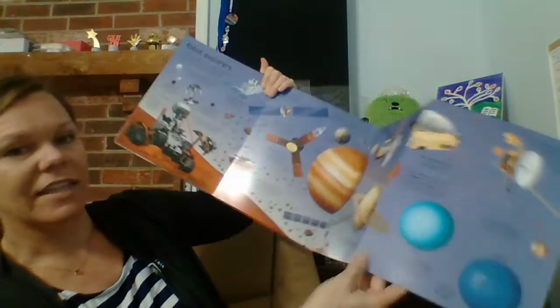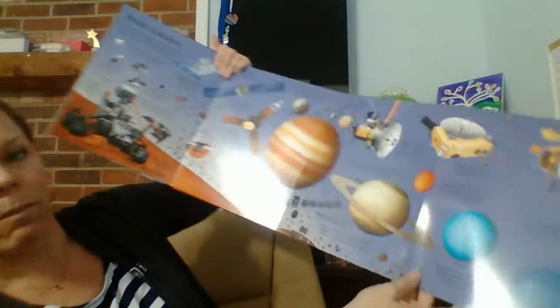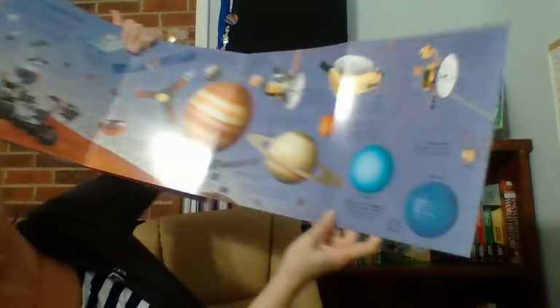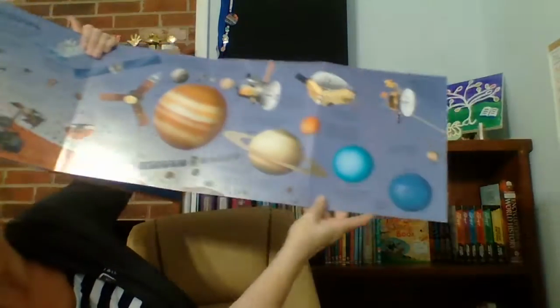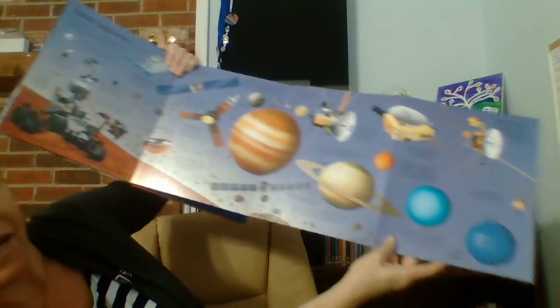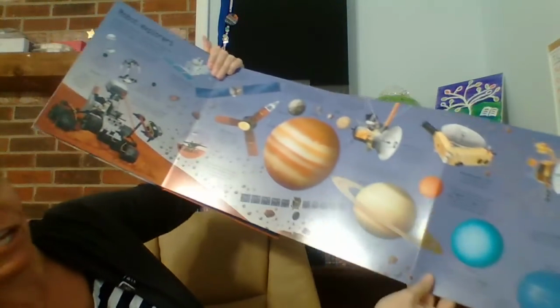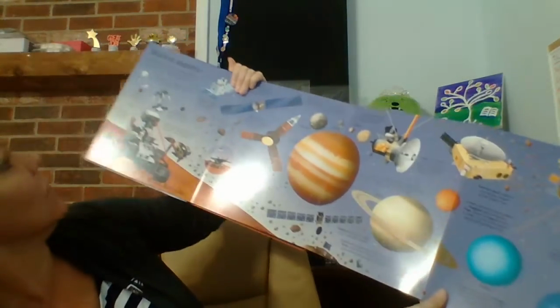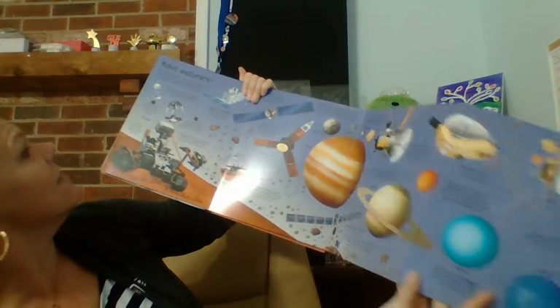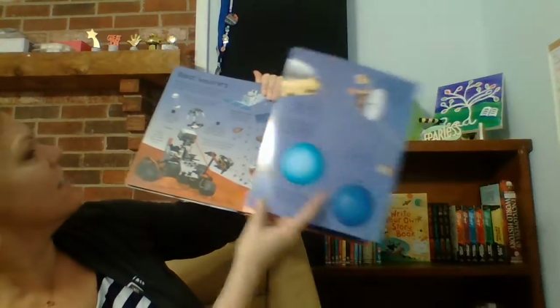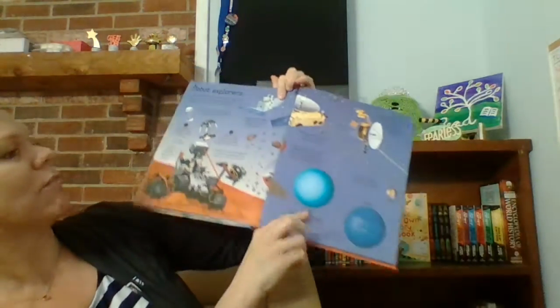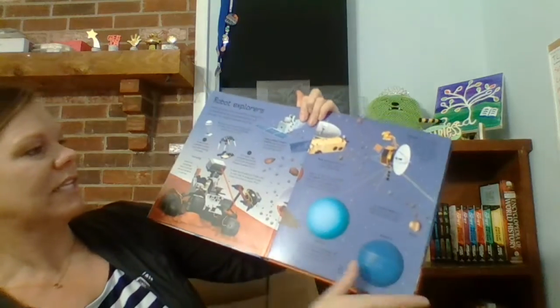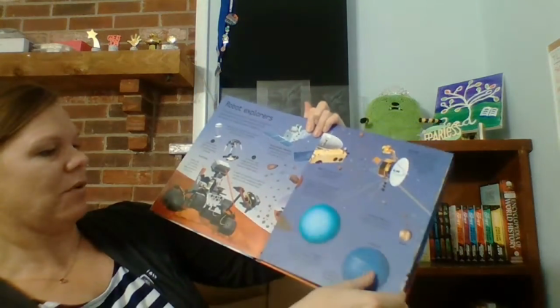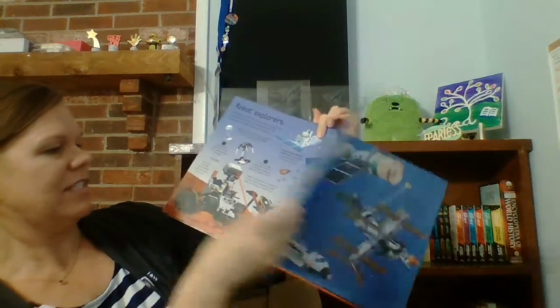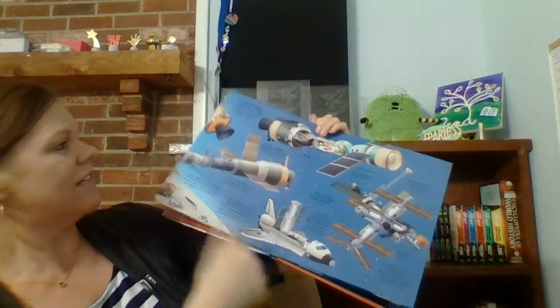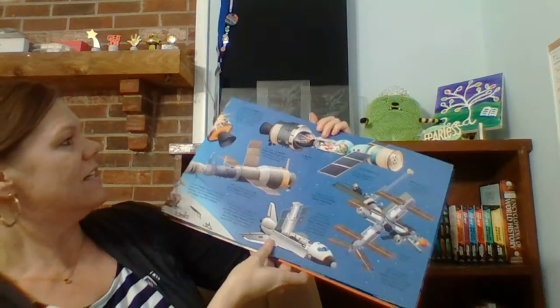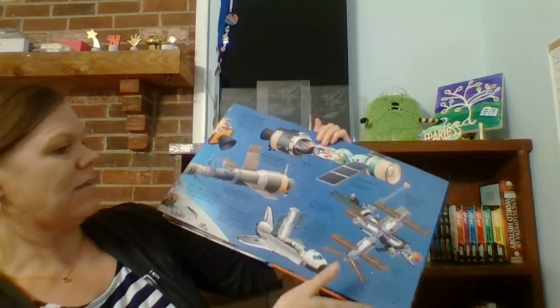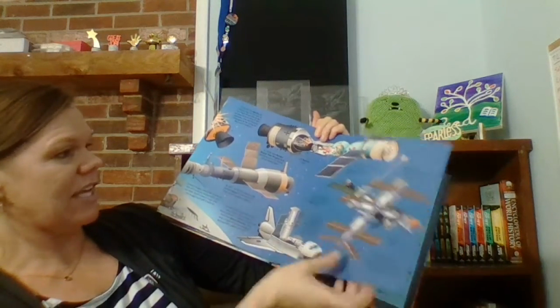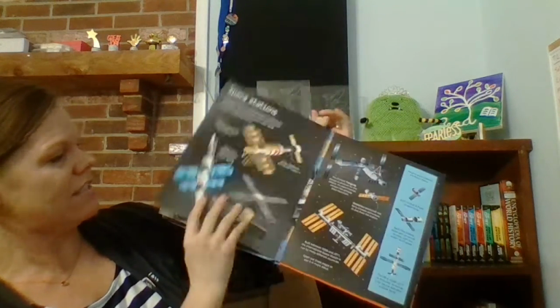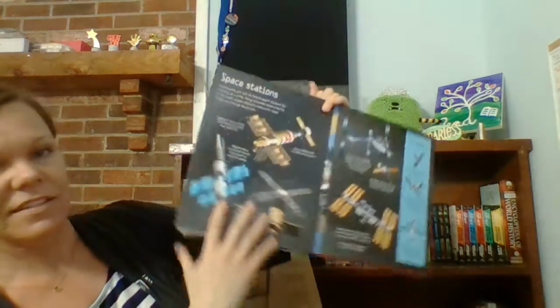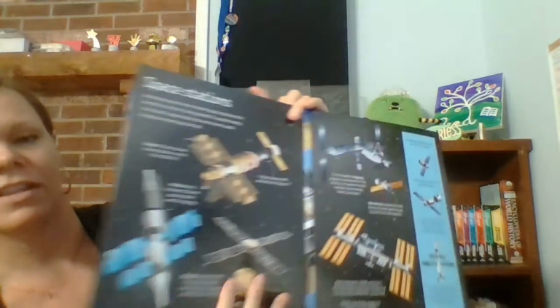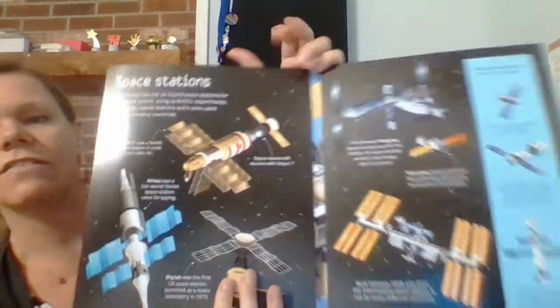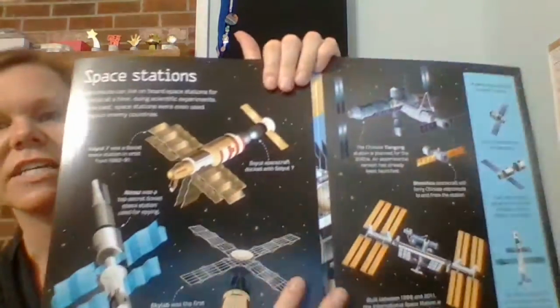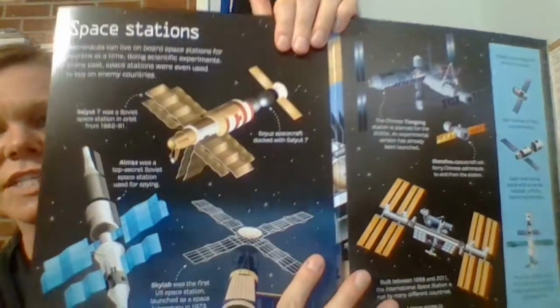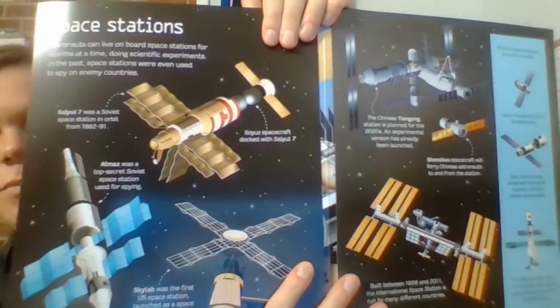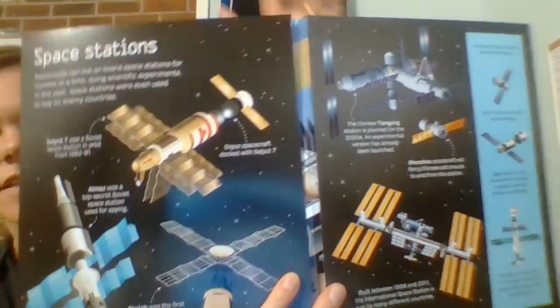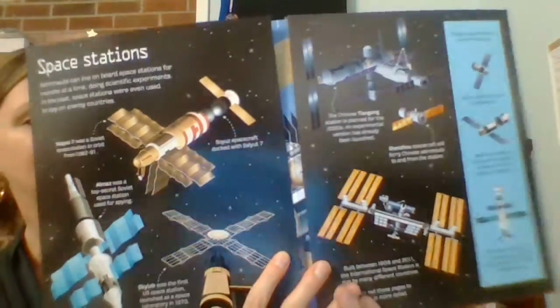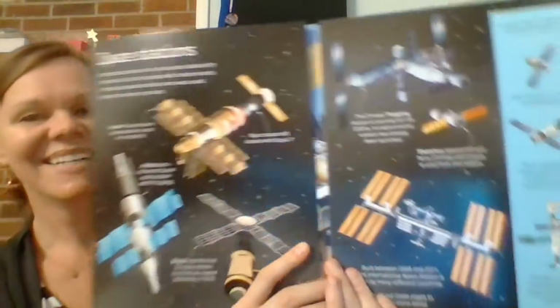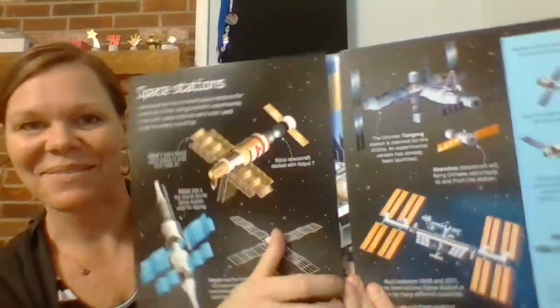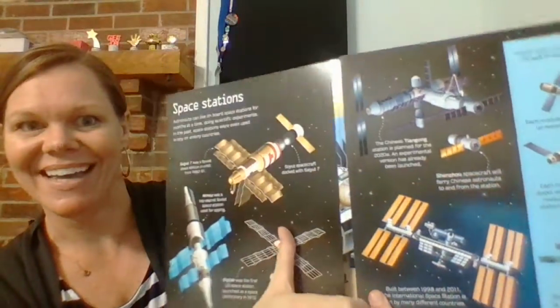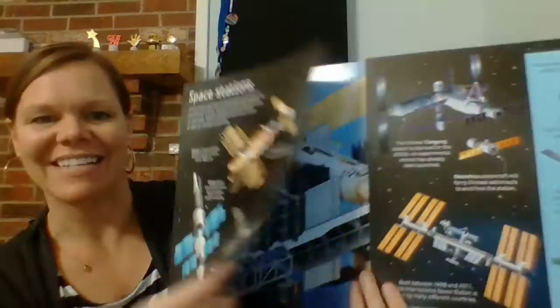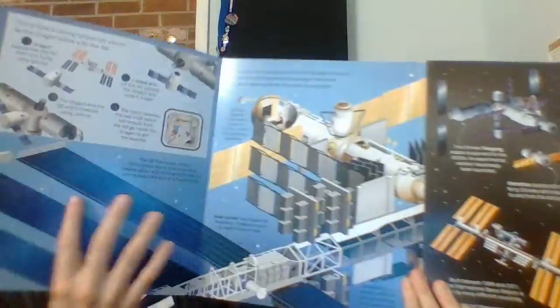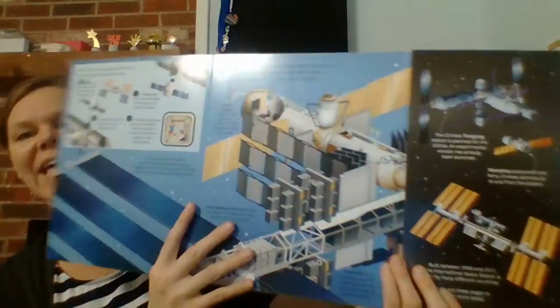Now look at that — can you see it? It is huge. It talks about robot explorers. I mean, I can't even do it justice. You're just gonna have to buy it to see what it's like because it's so big.